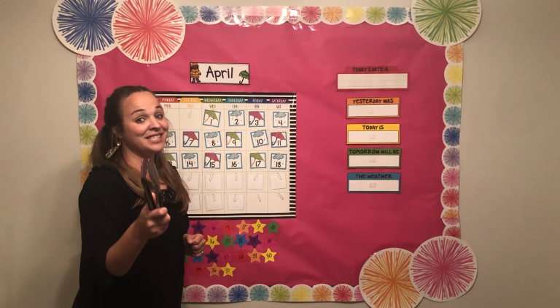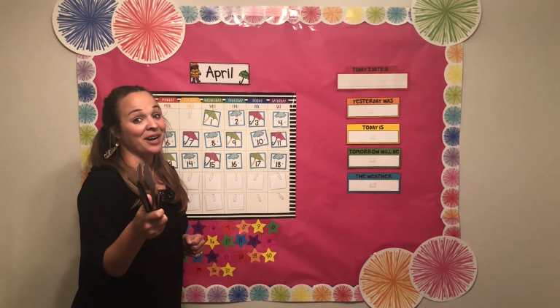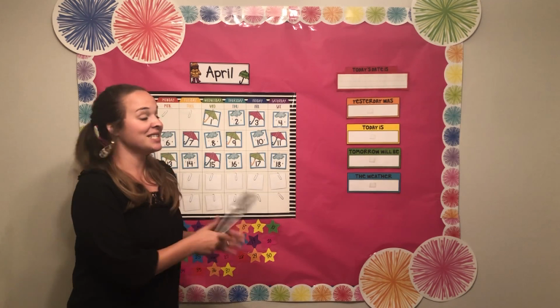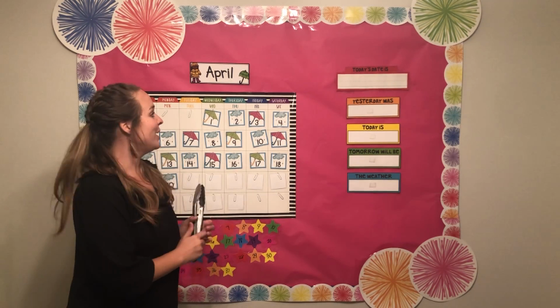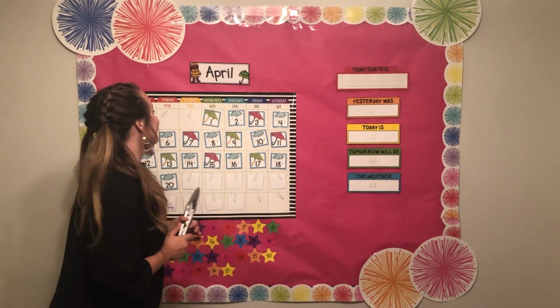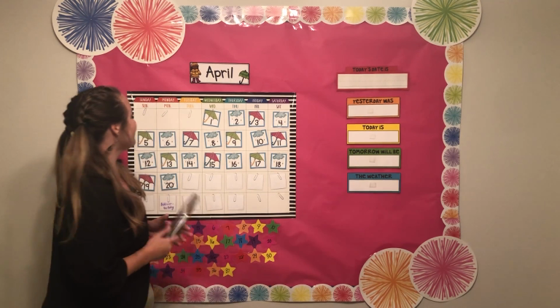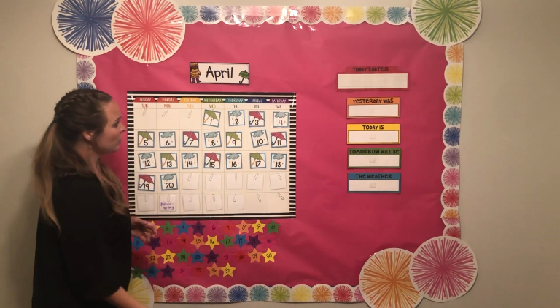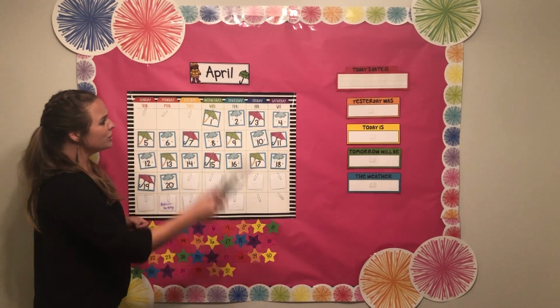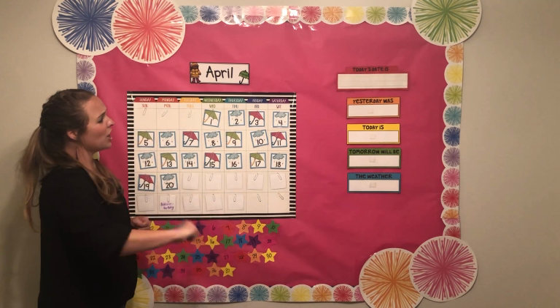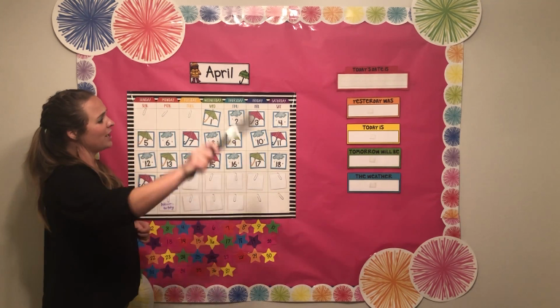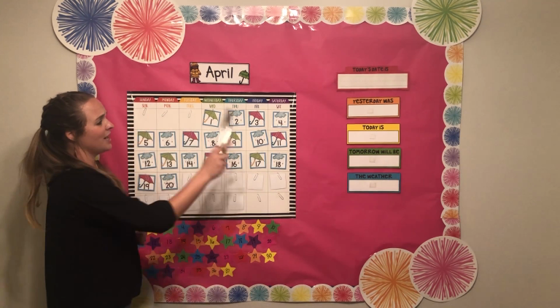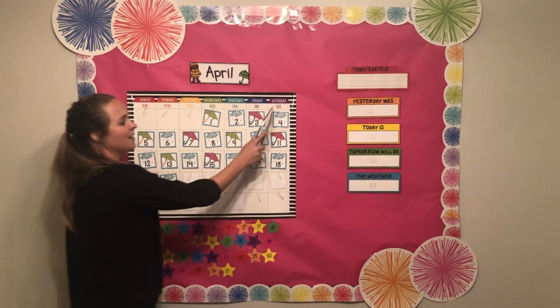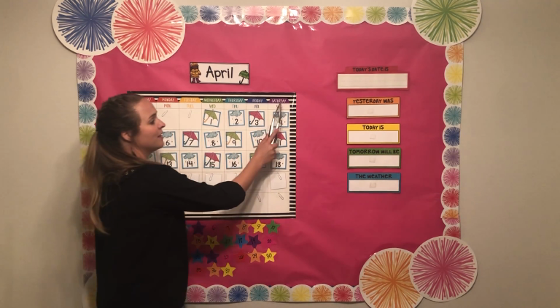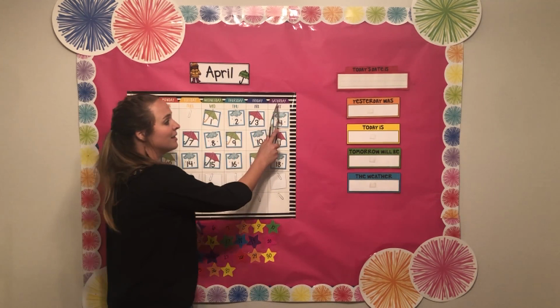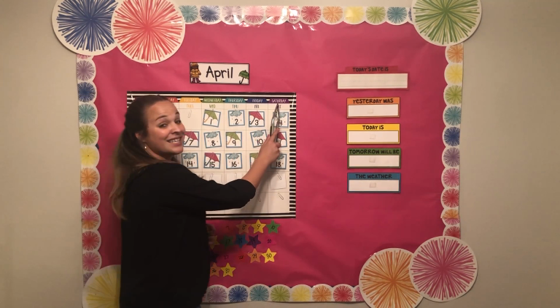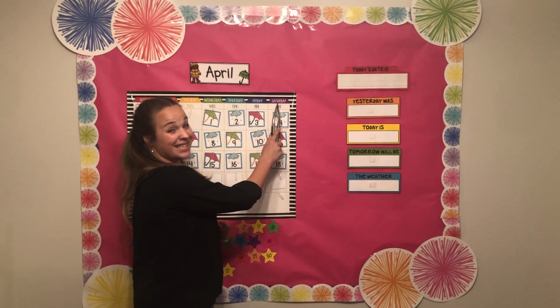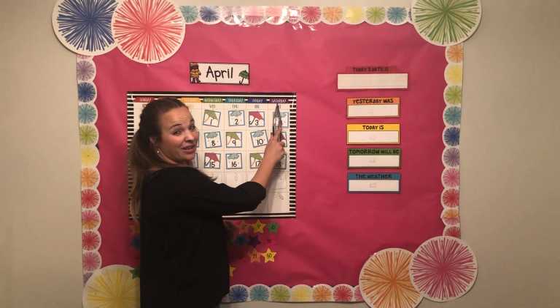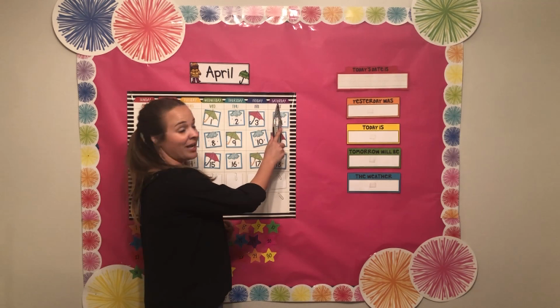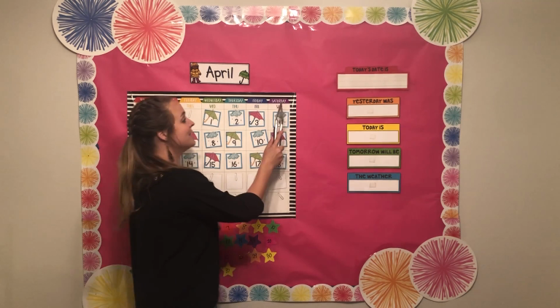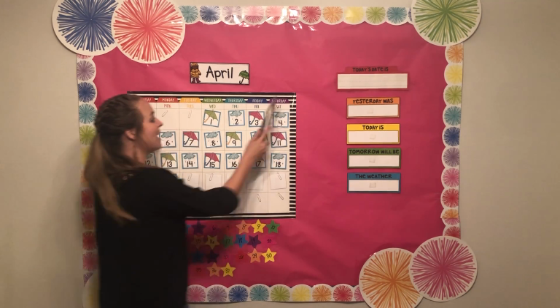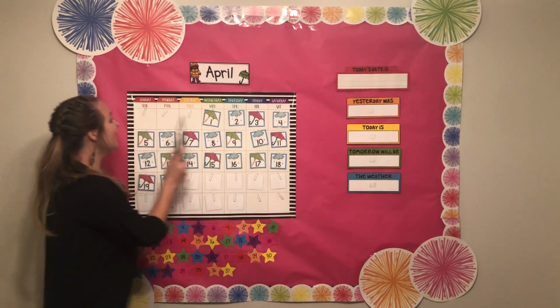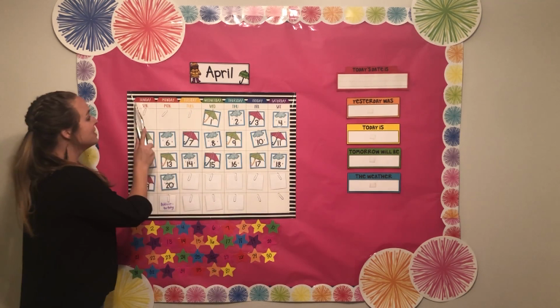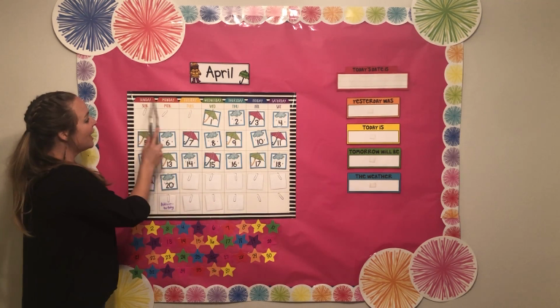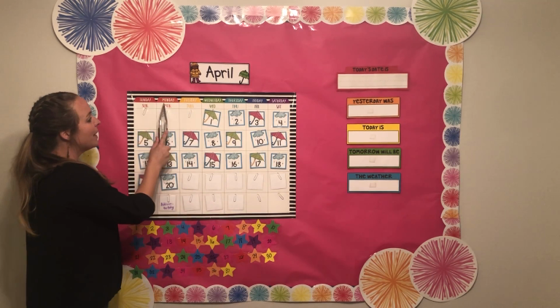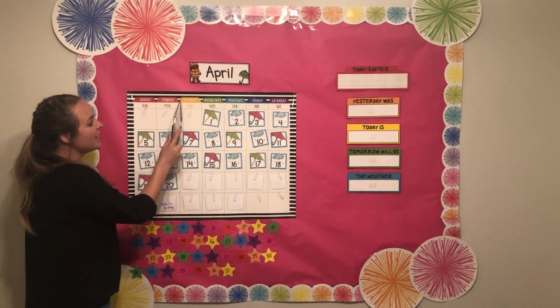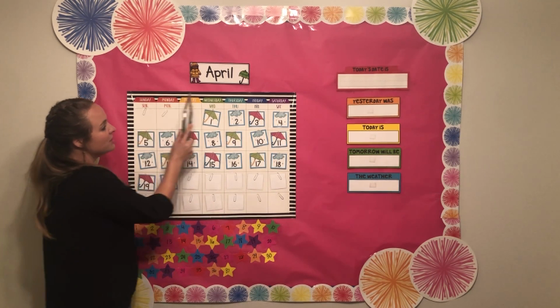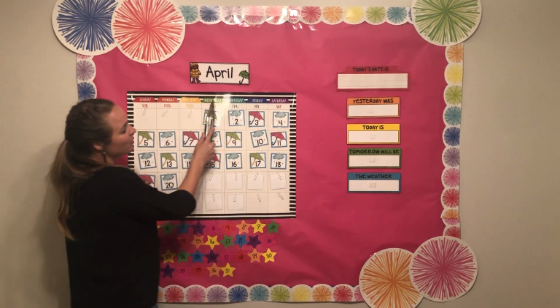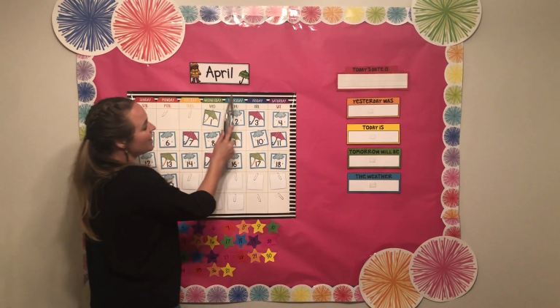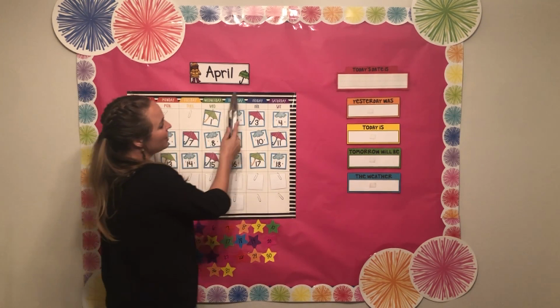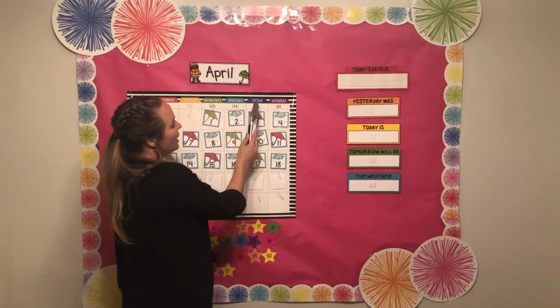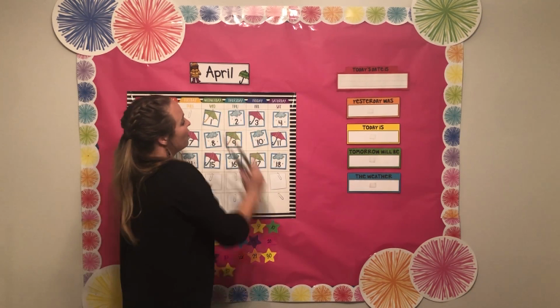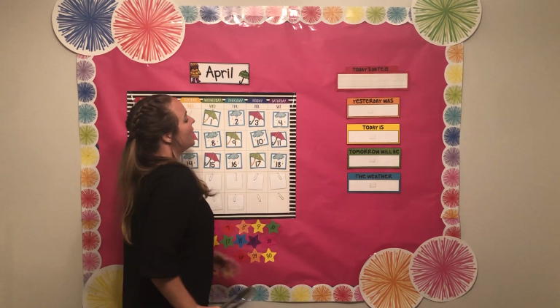Let's do our days of the week. Saturday, Sunday, Monday, Tuesday, Wednesday, Thursday, Friday.